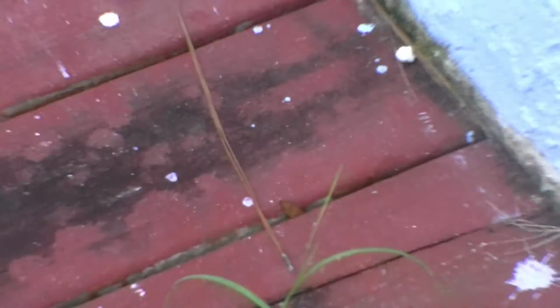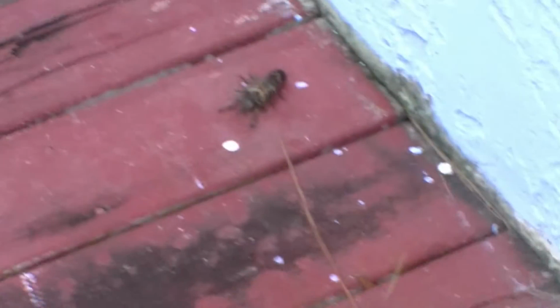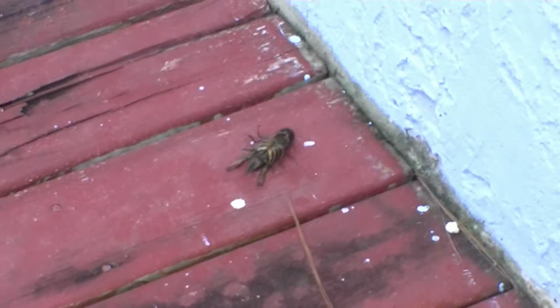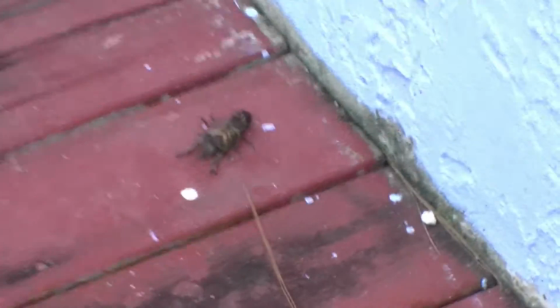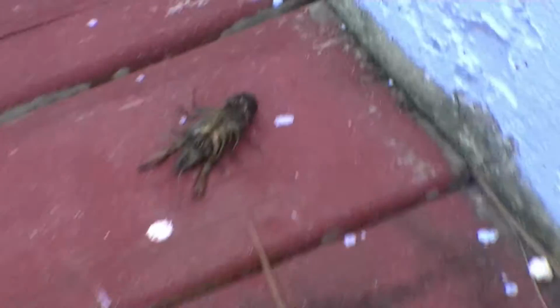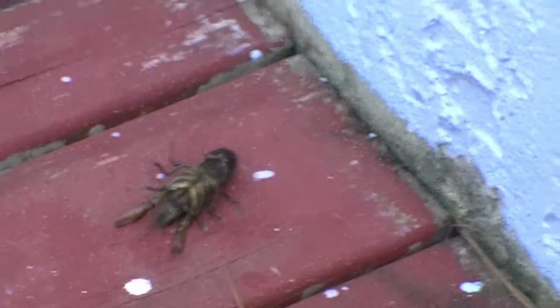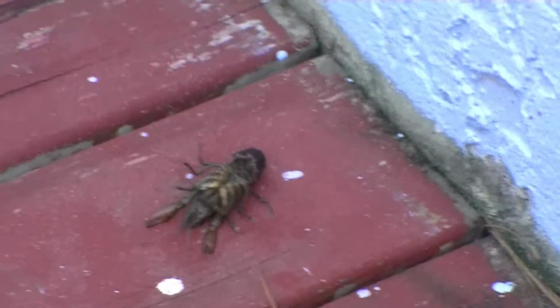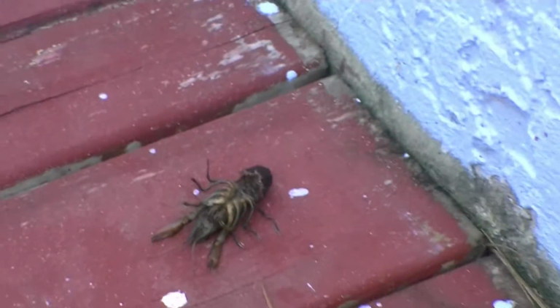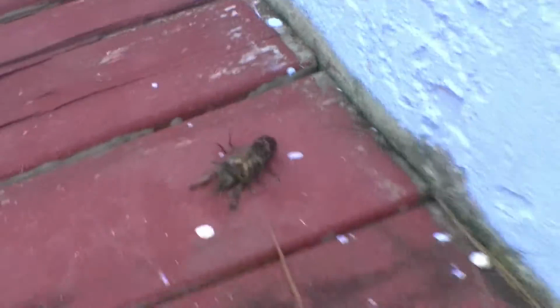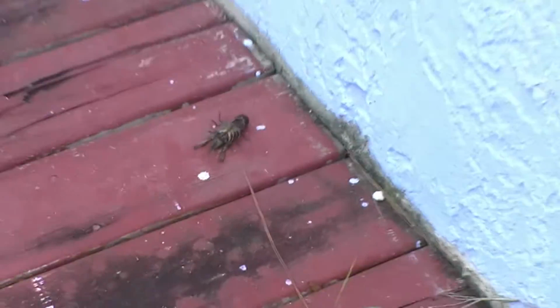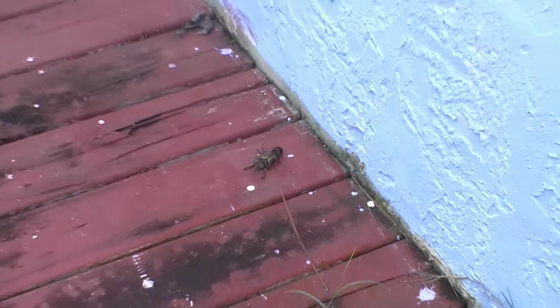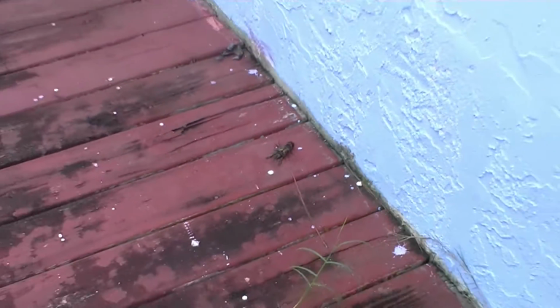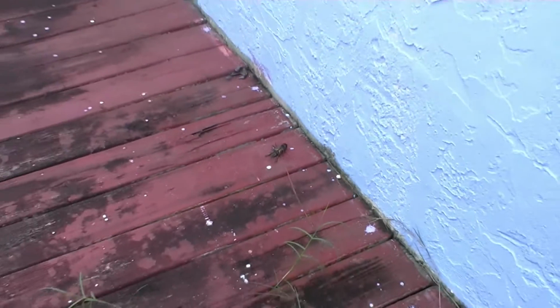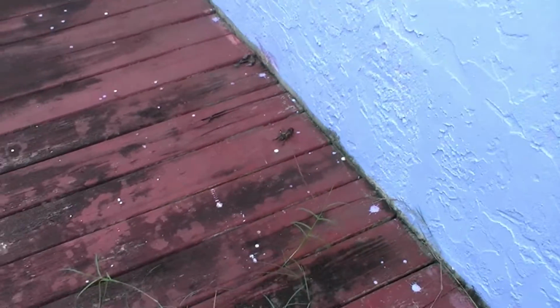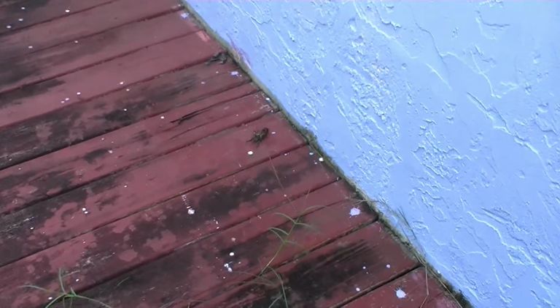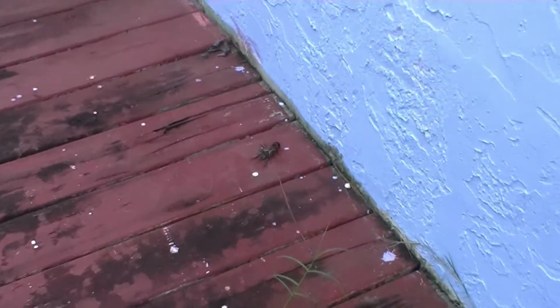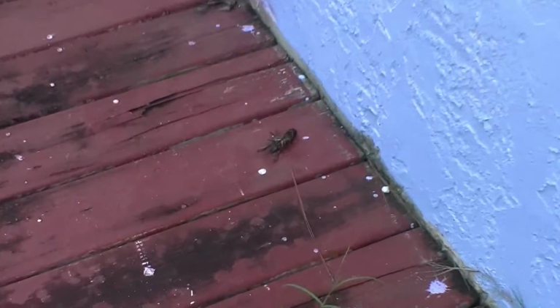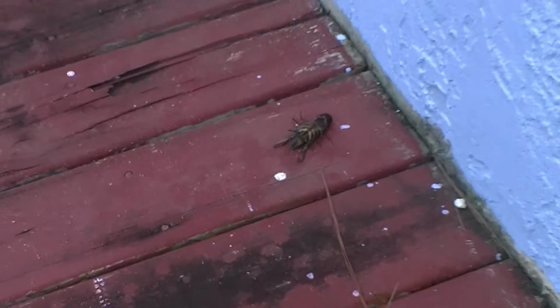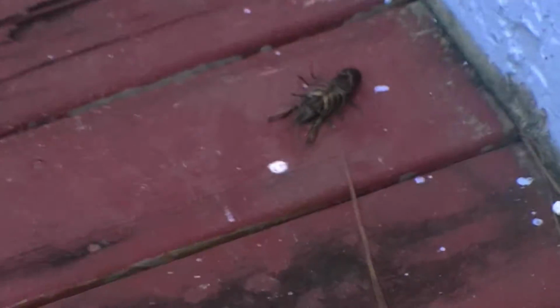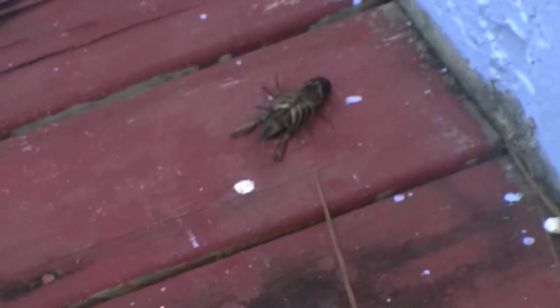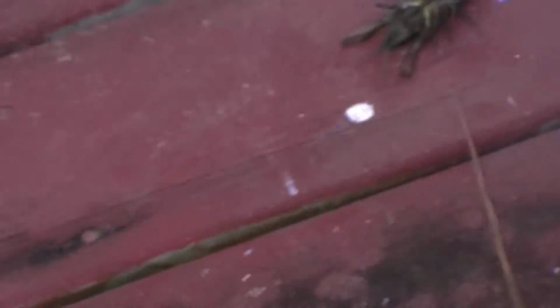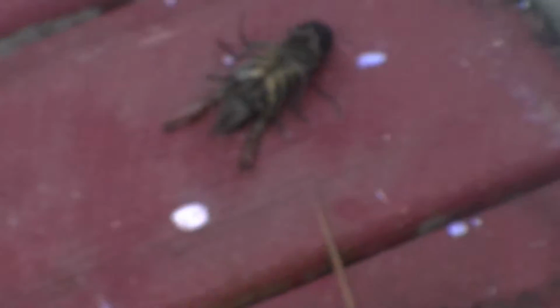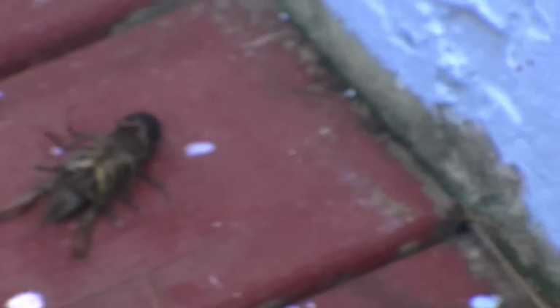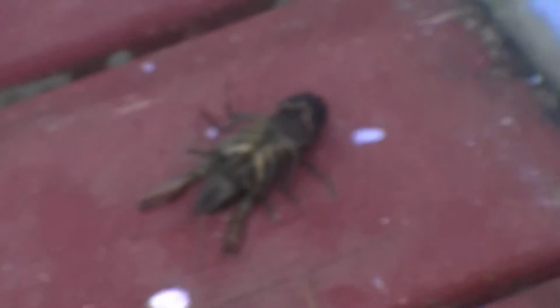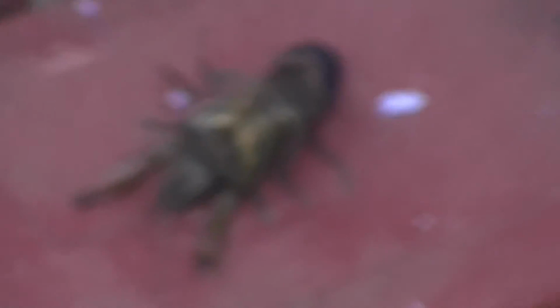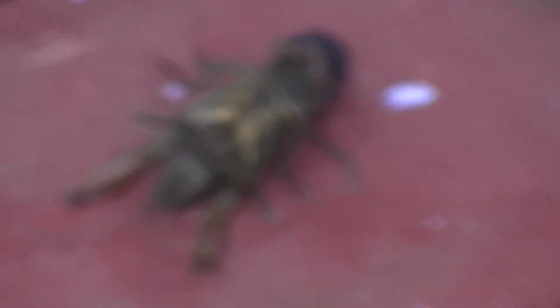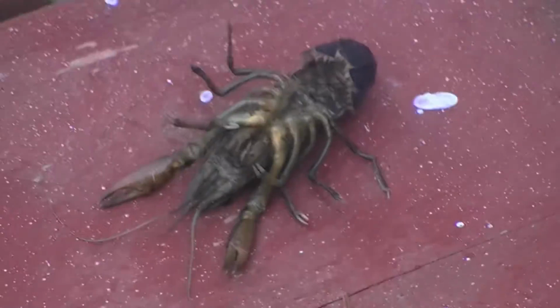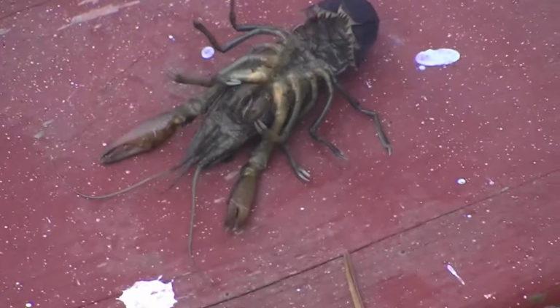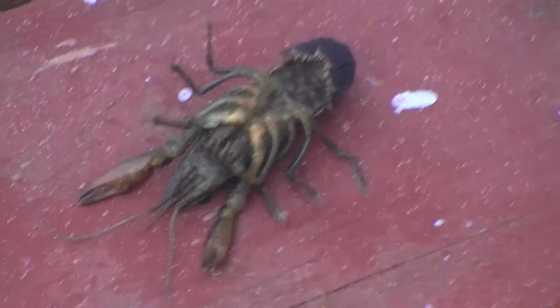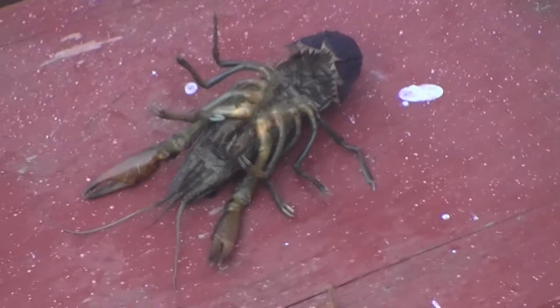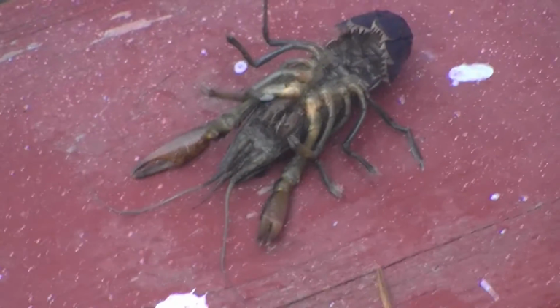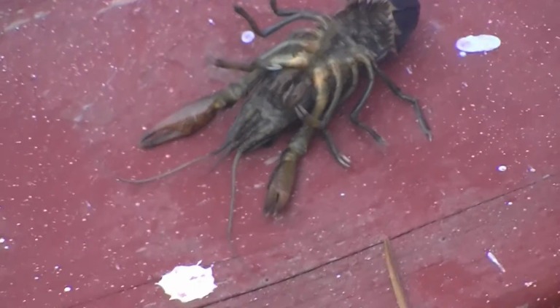Where is it? Oh, there it is. I'm not going next to it — look how far I am from it. I'm not going near that thing. You know why? Because this thing looks like it's part human, and it wants to eat me.